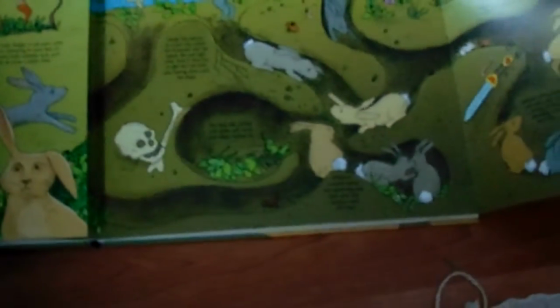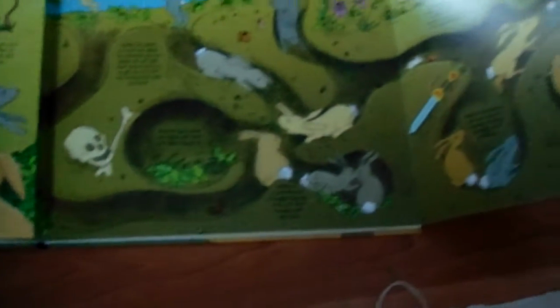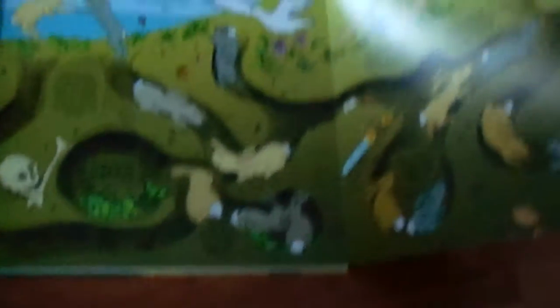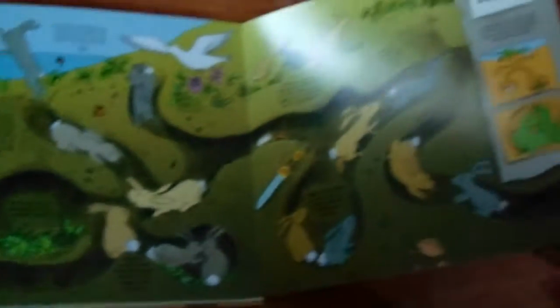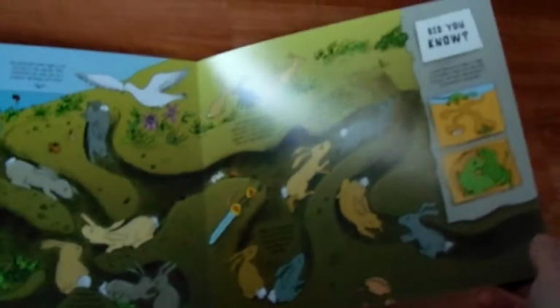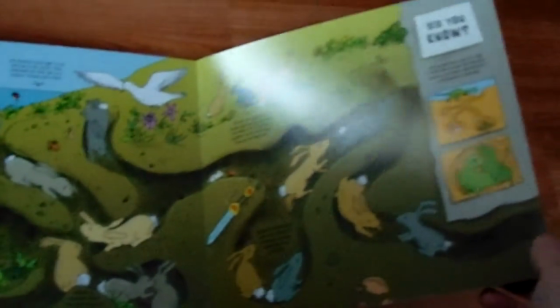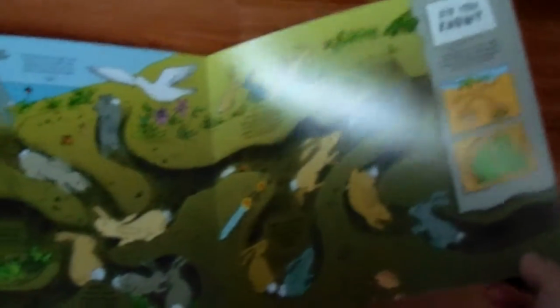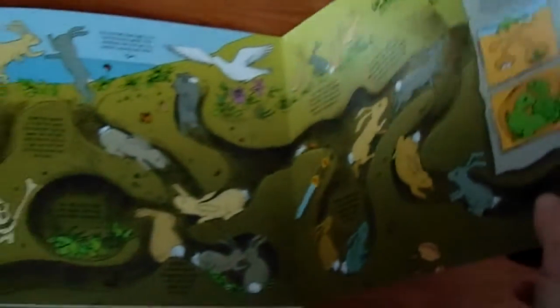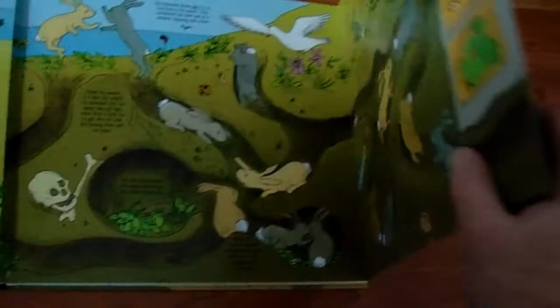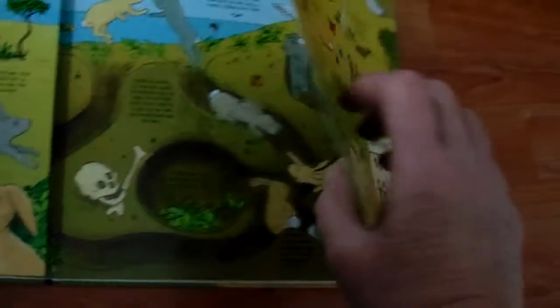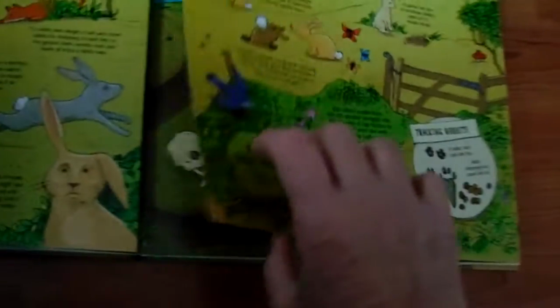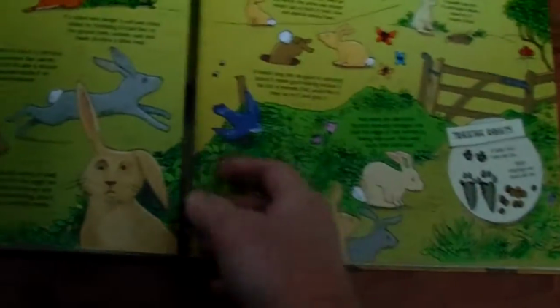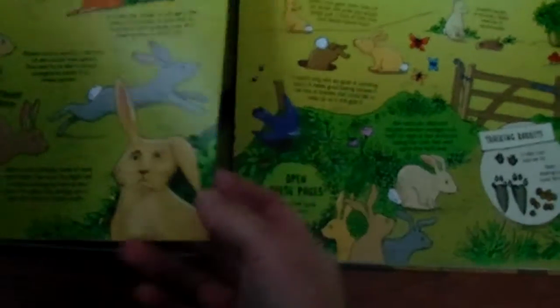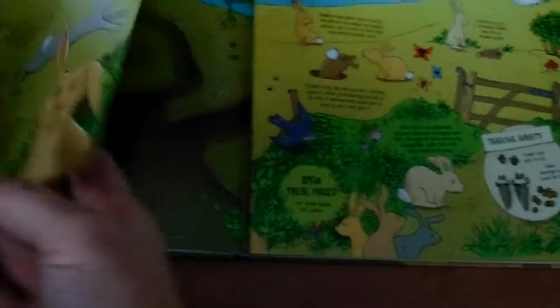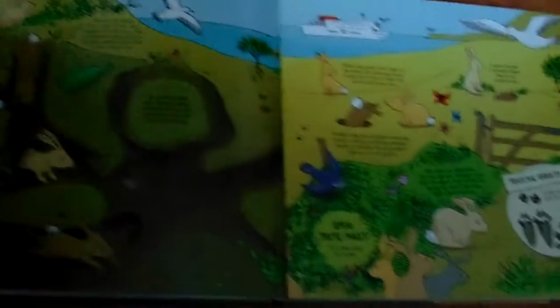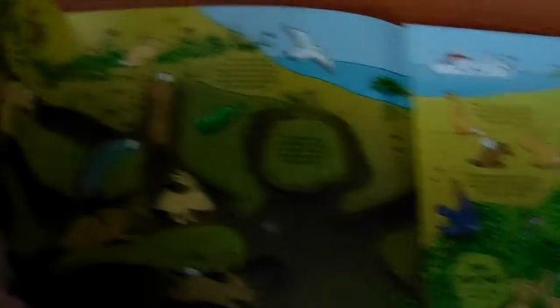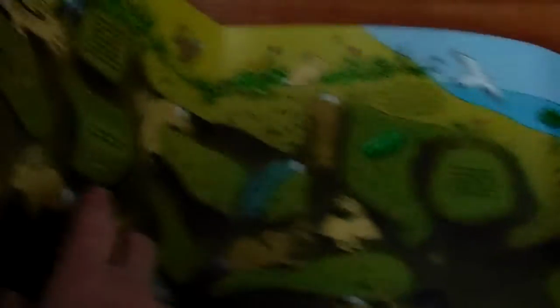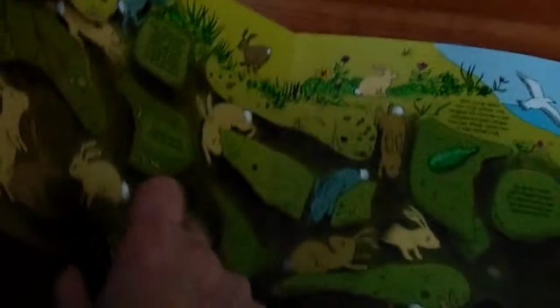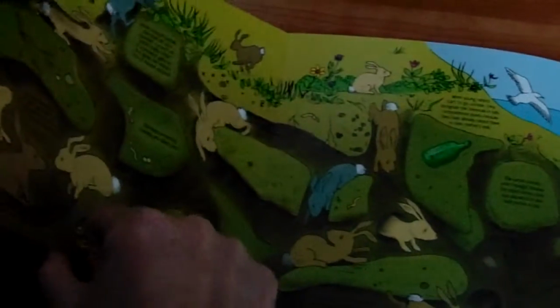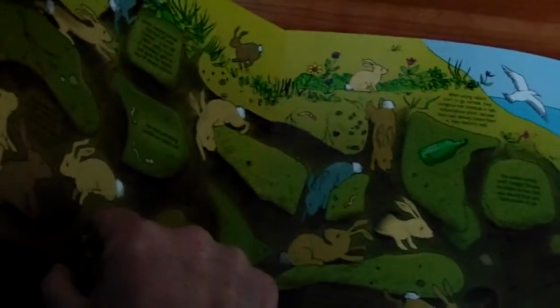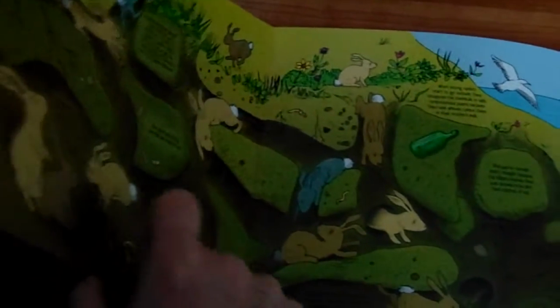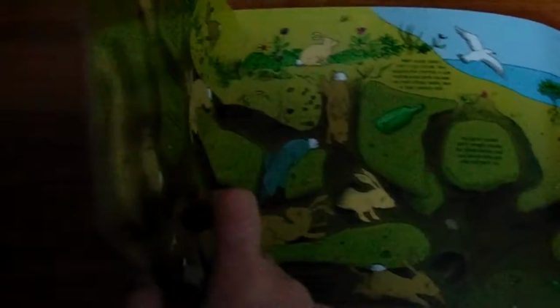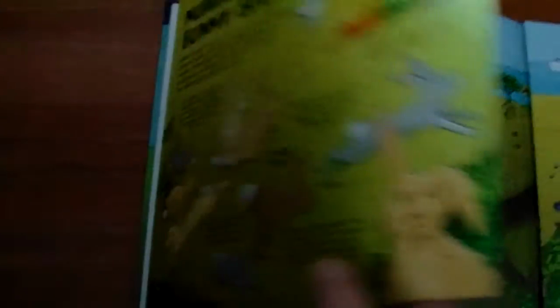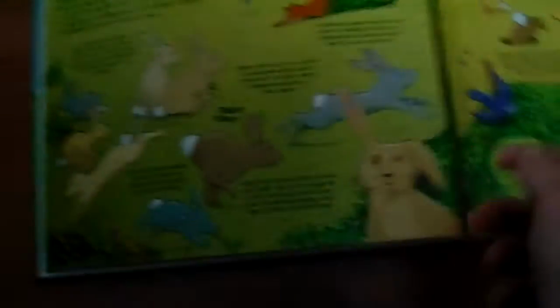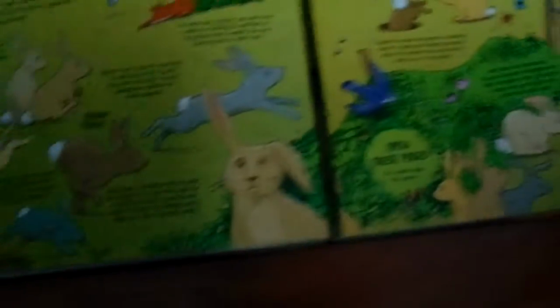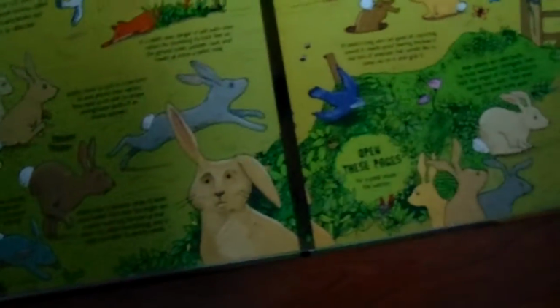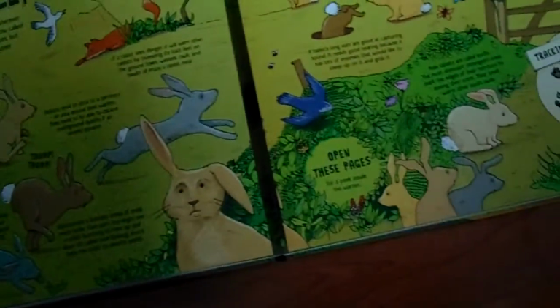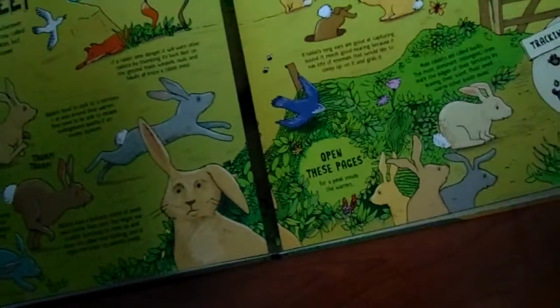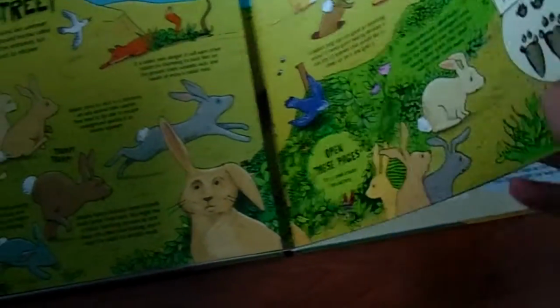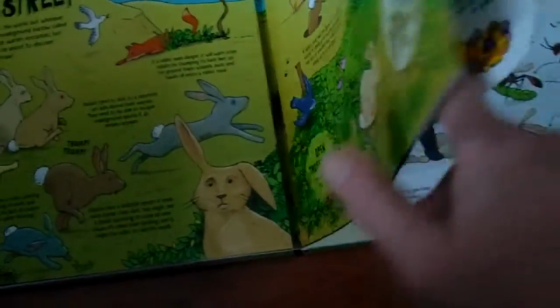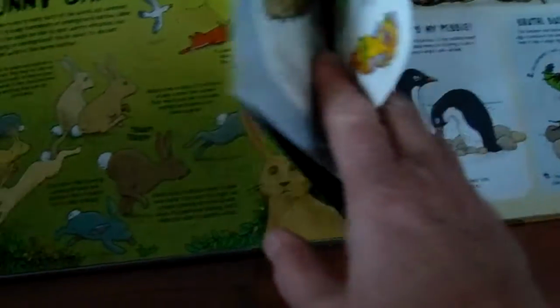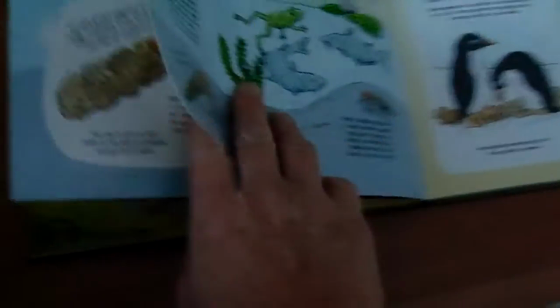Bunnies! Anybody who knows me knows that I like bunnies, and they never stop to think about how much damage bunnies can do. This book shows what they can do.